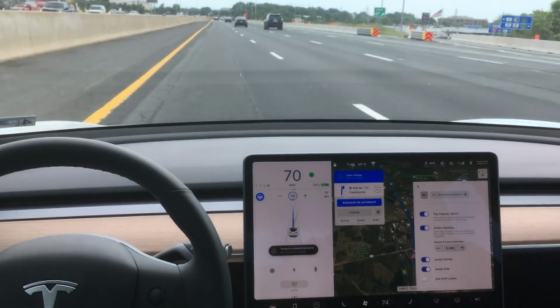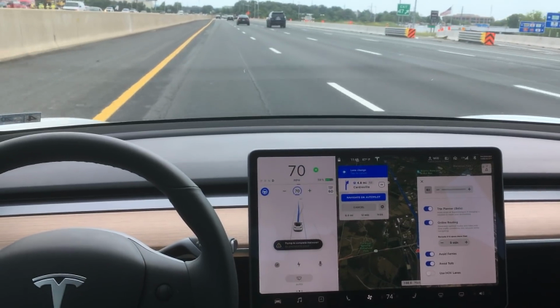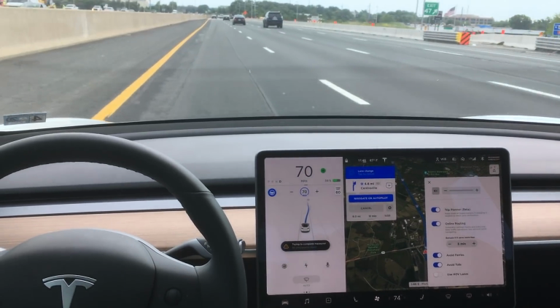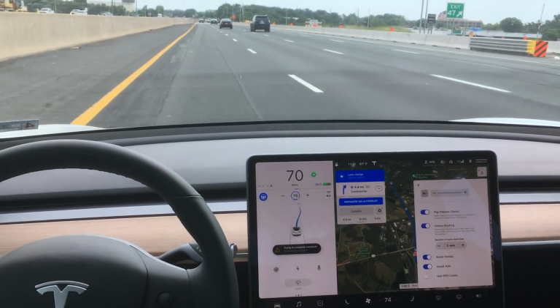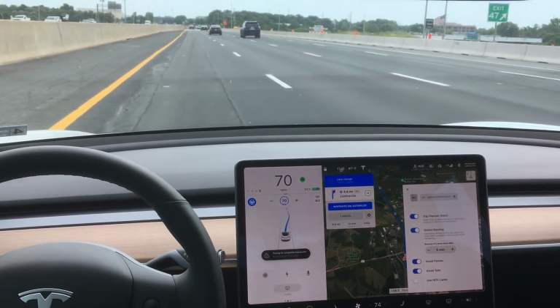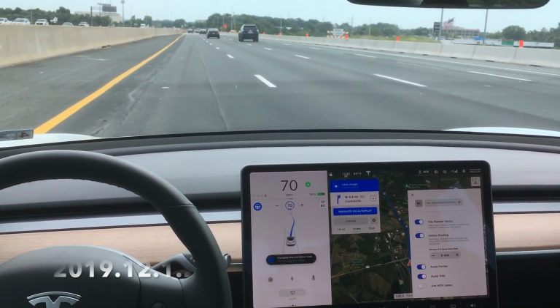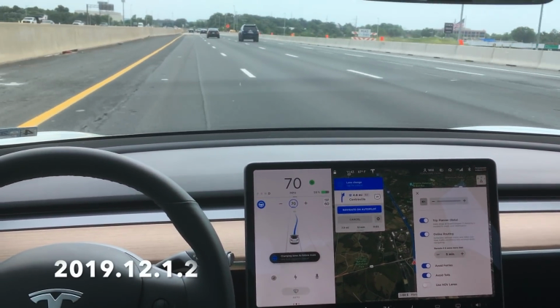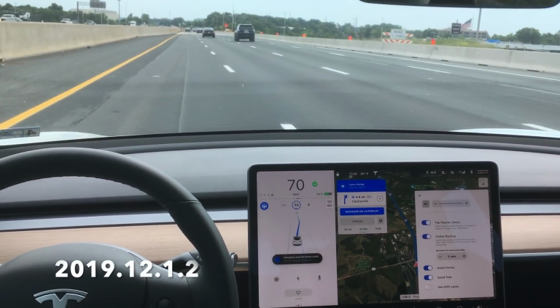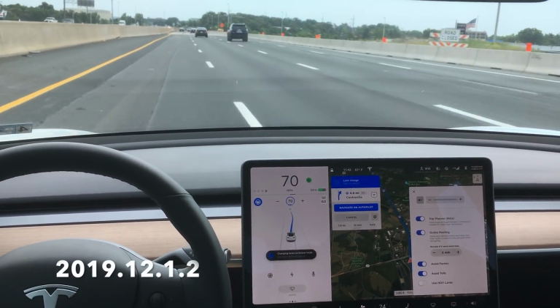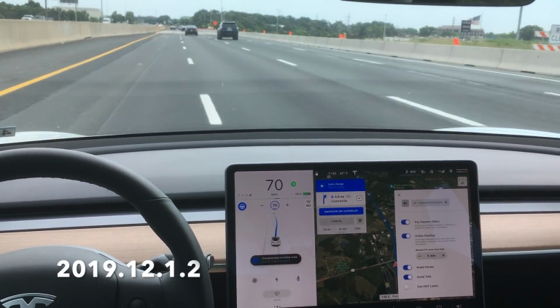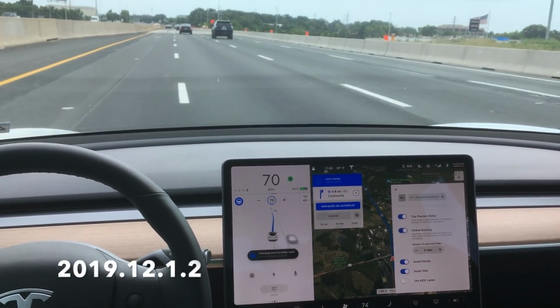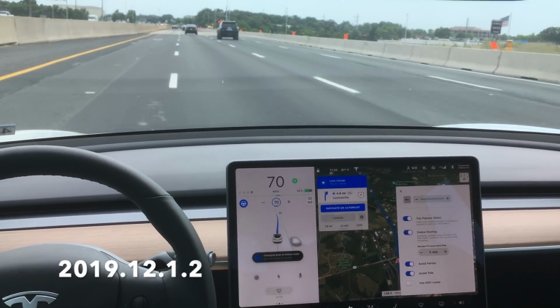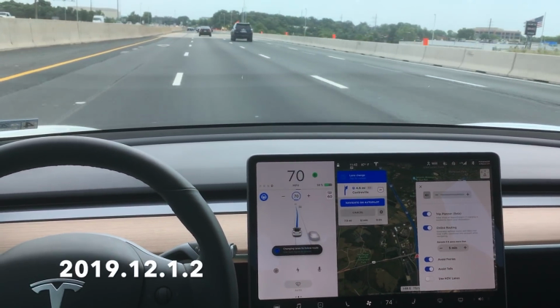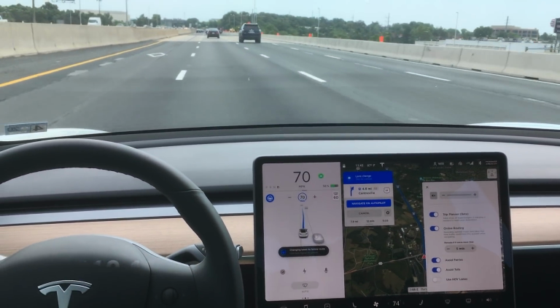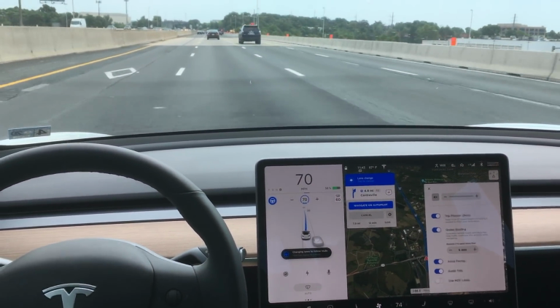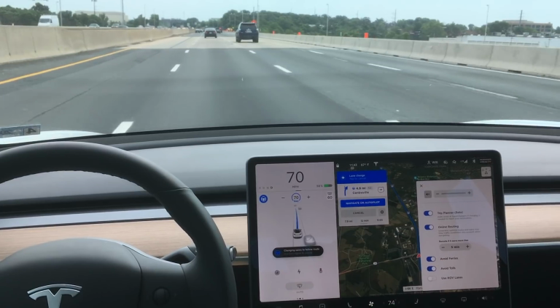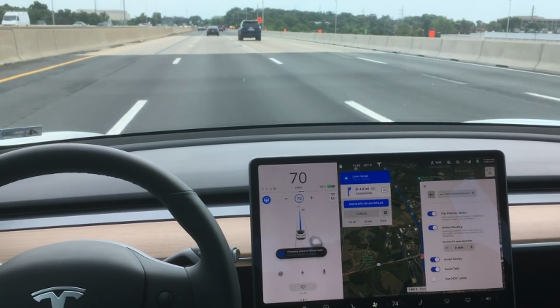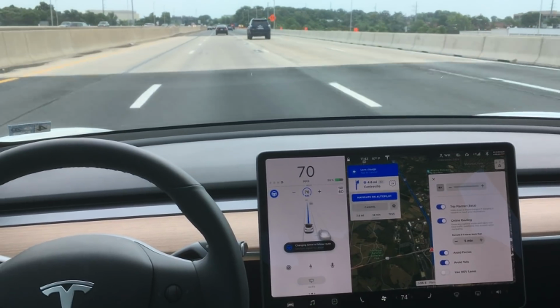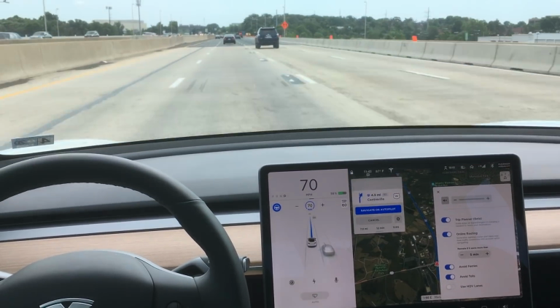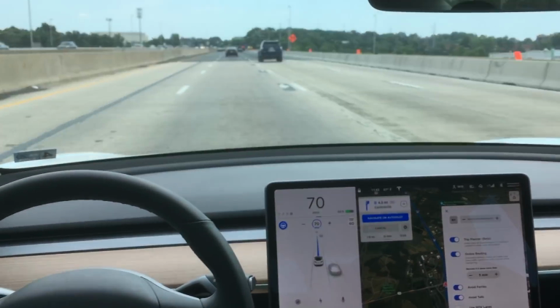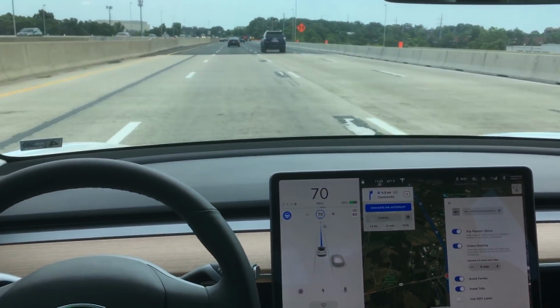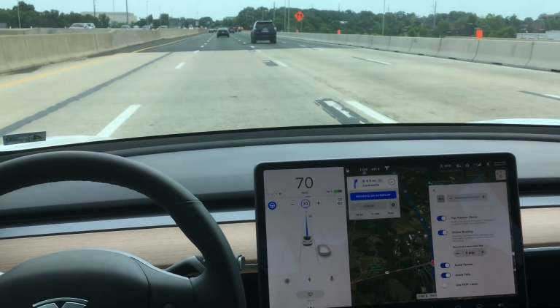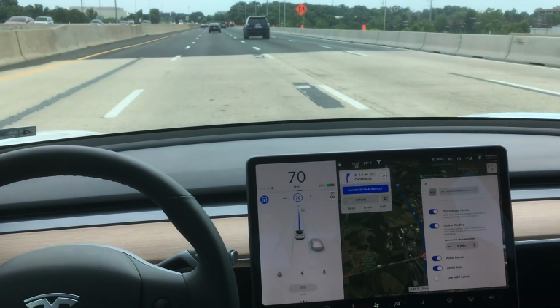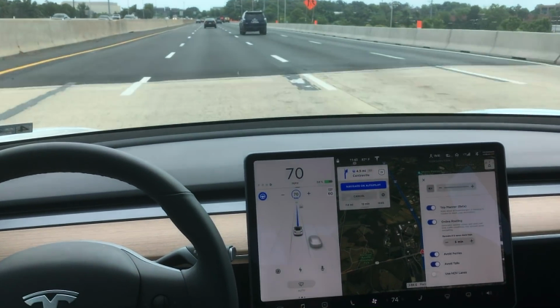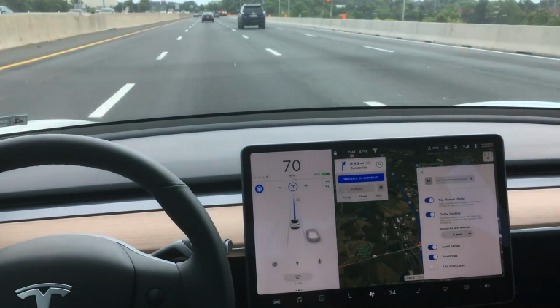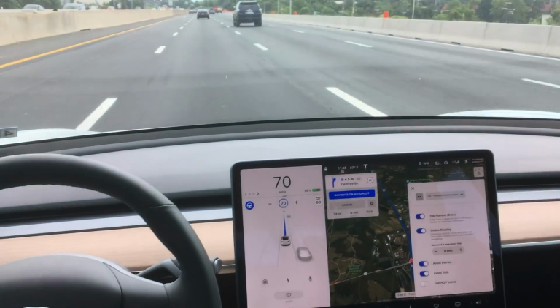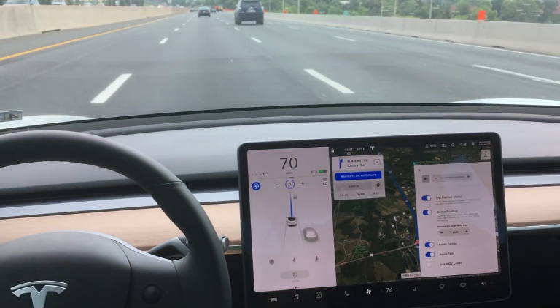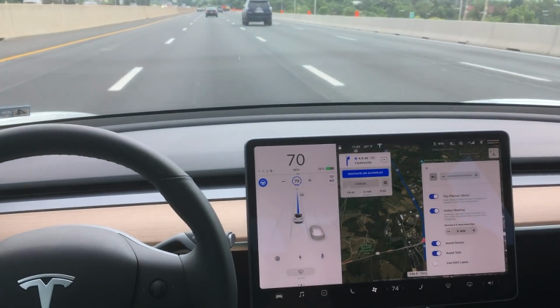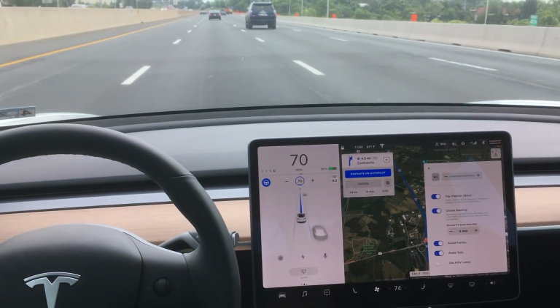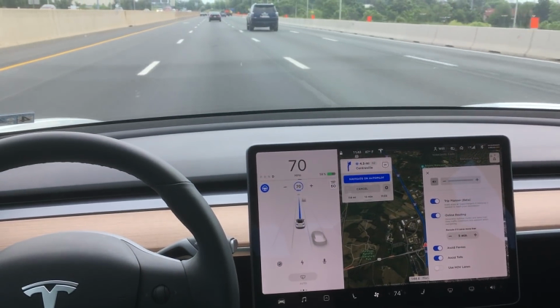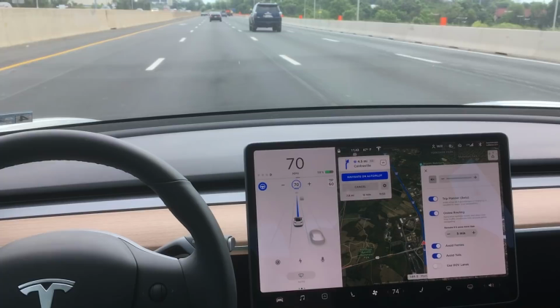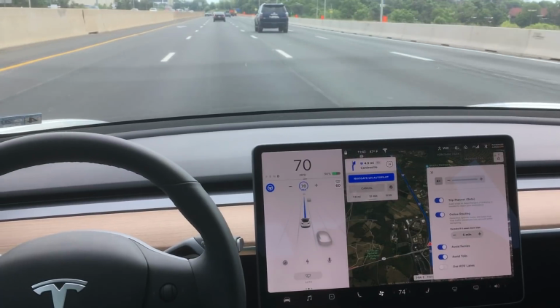Very smooth lane changes with this current version I'm running right here on my Model 3. No complaints whatsoever. Navigating on autopilot can successfully take us out of the HOV lane.